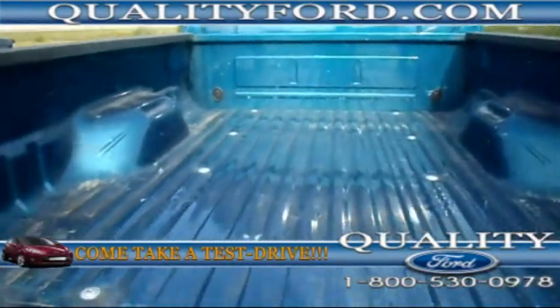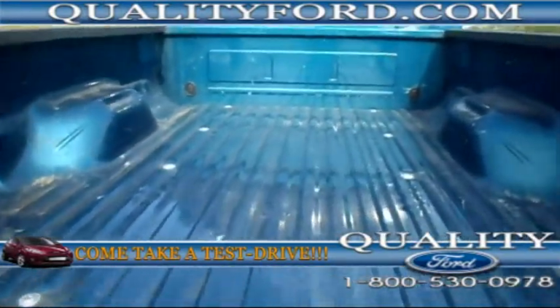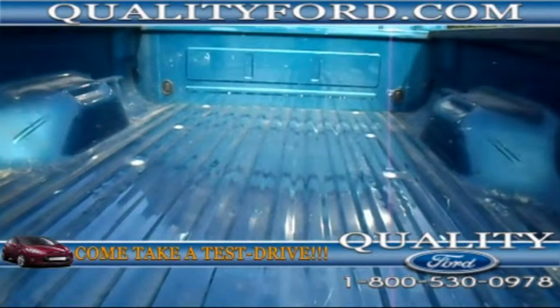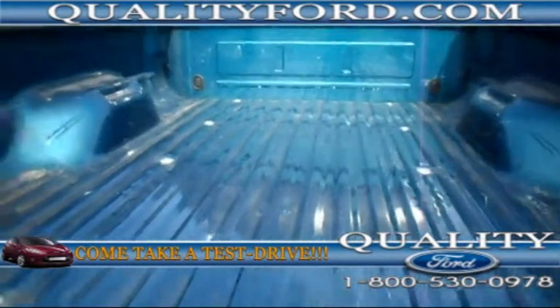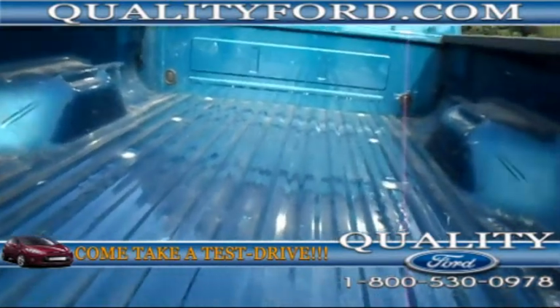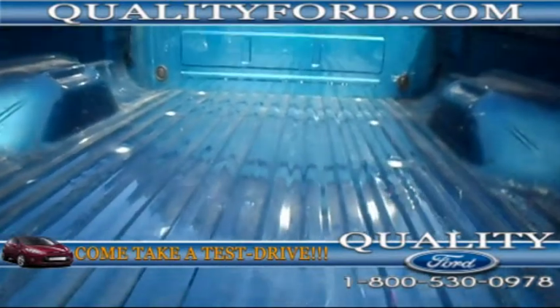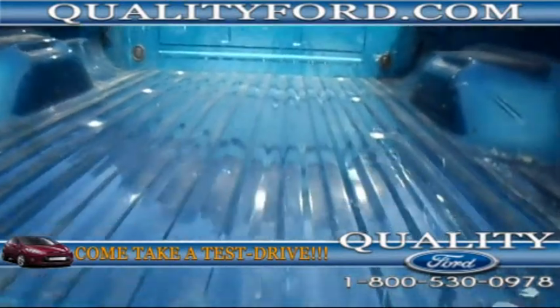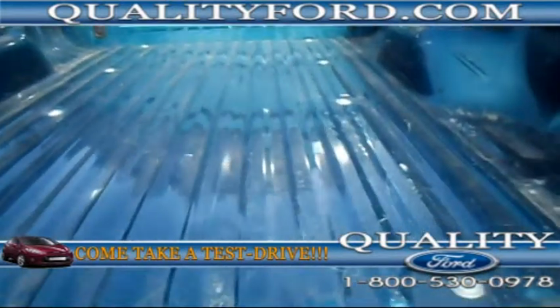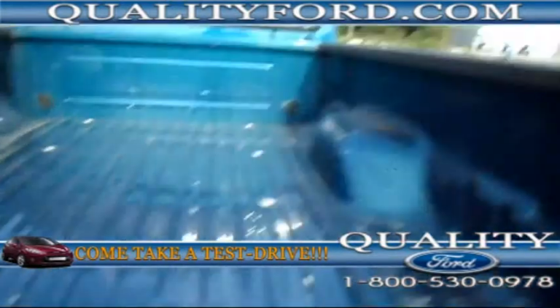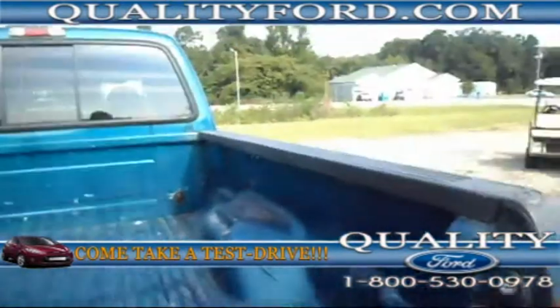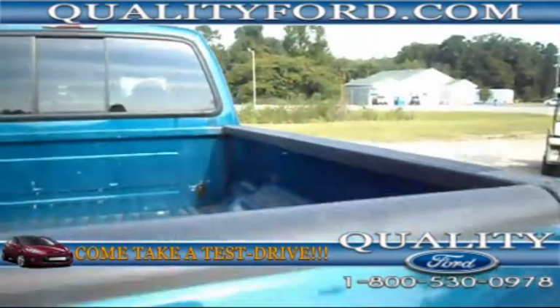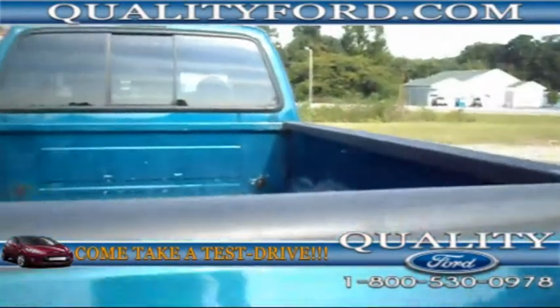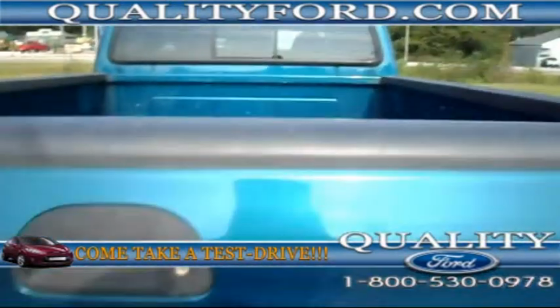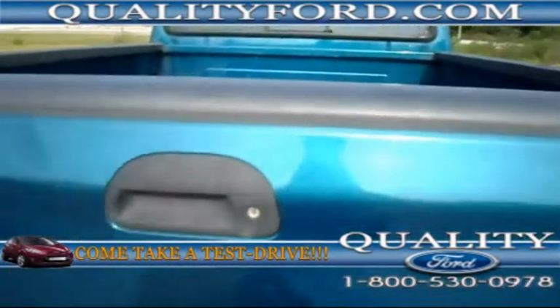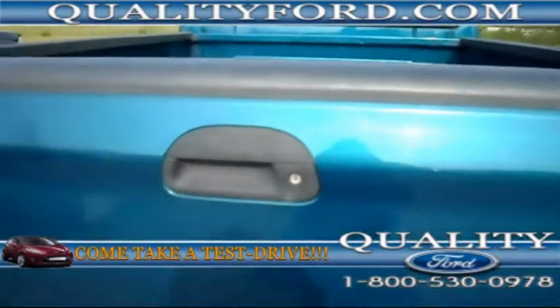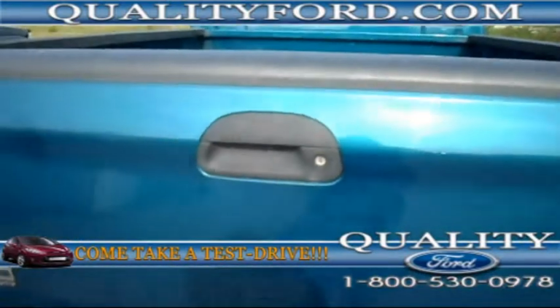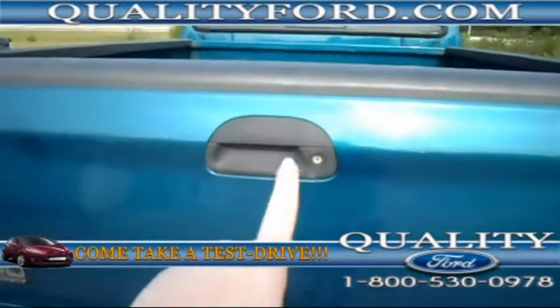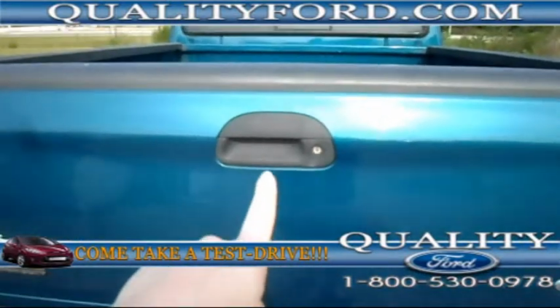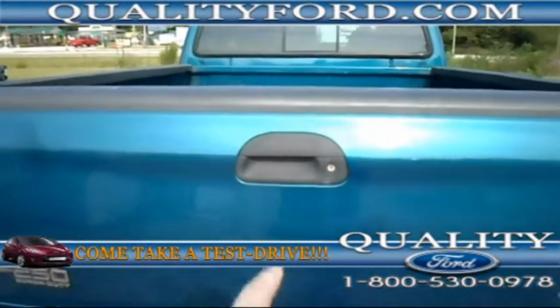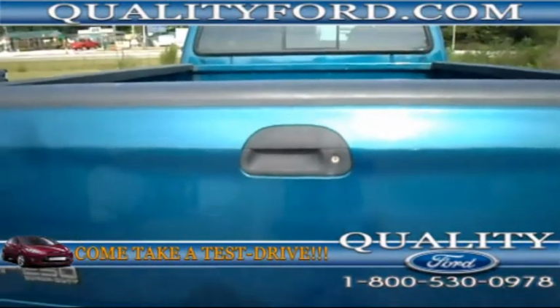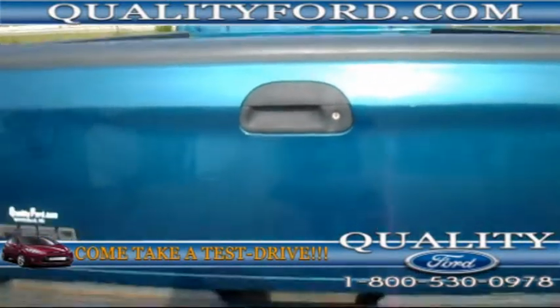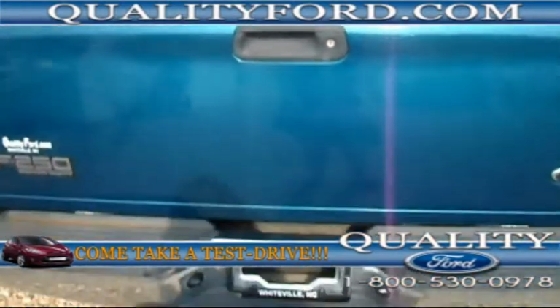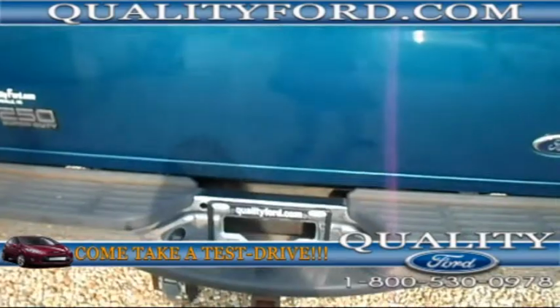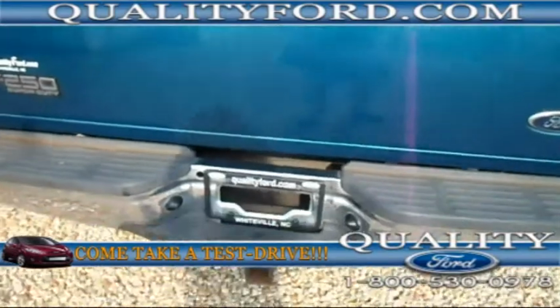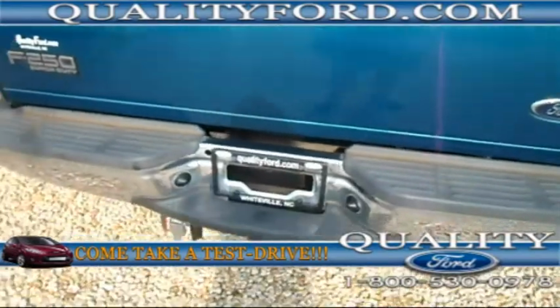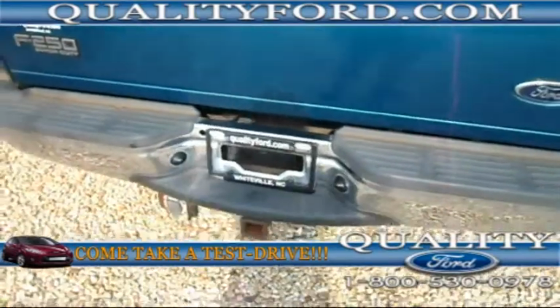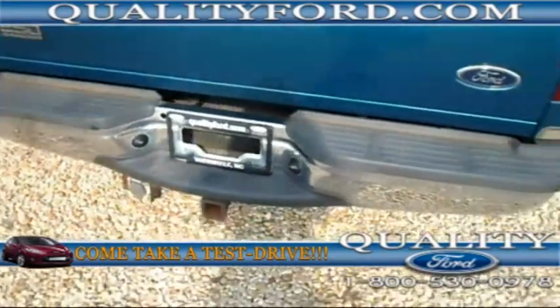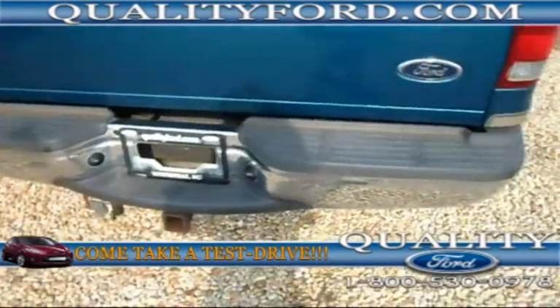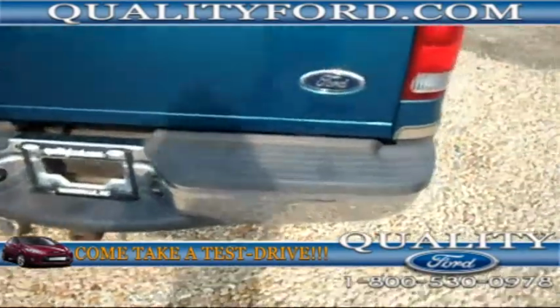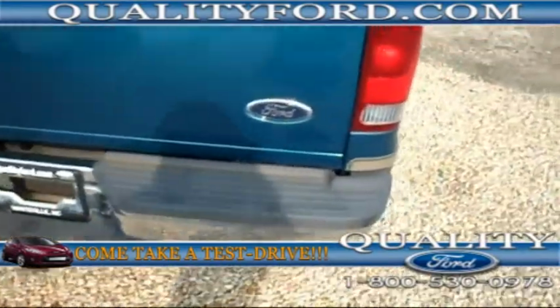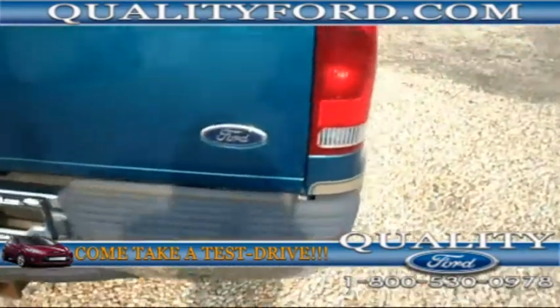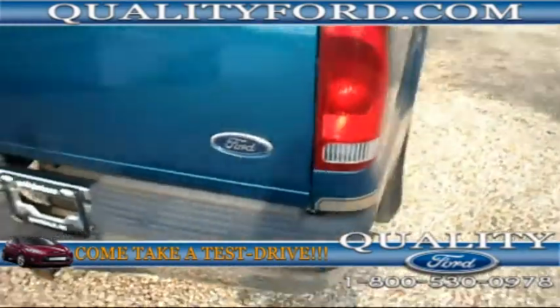We've got the bed and it comes with a locking tailgate and a towing package.